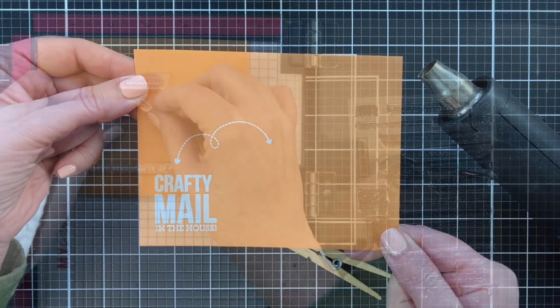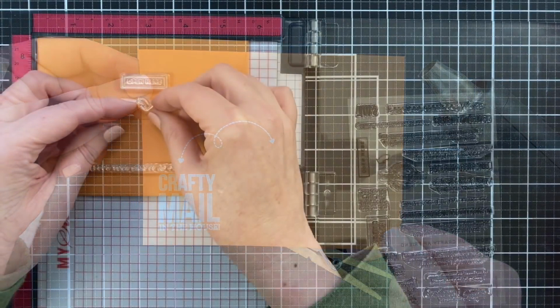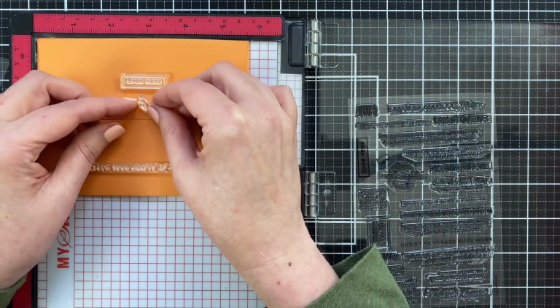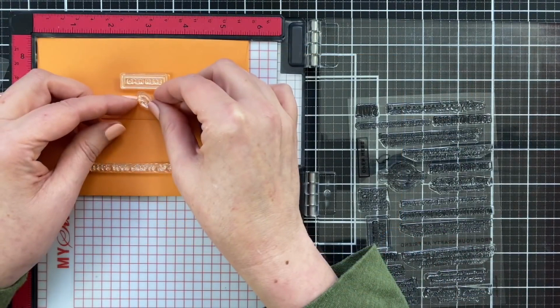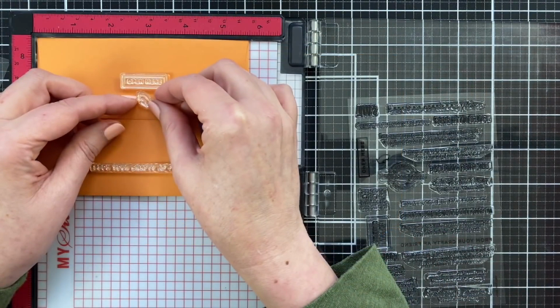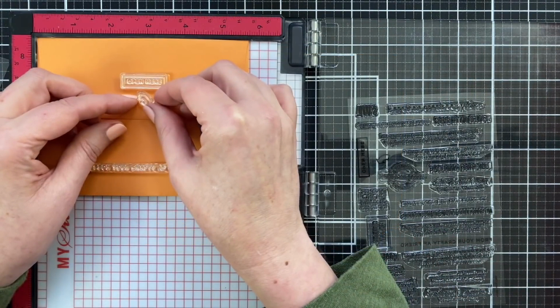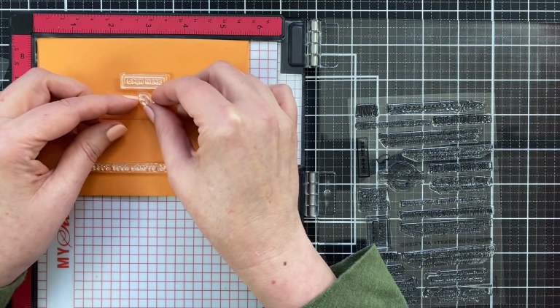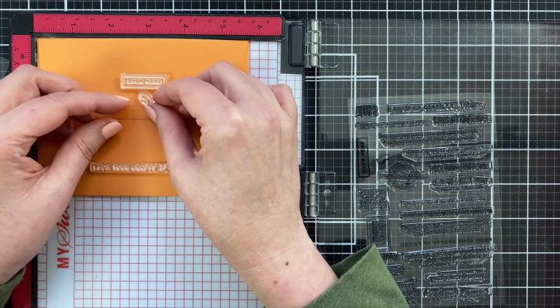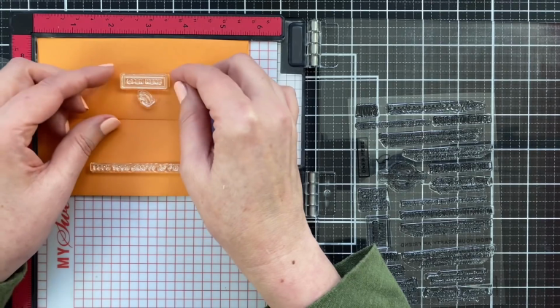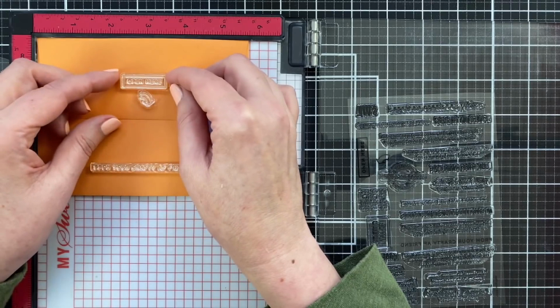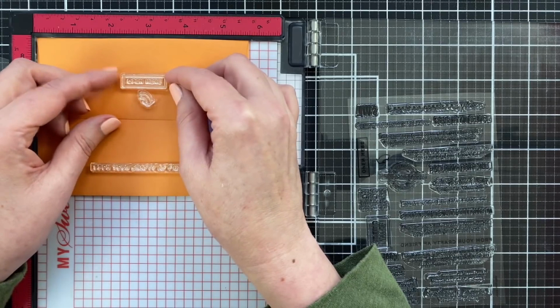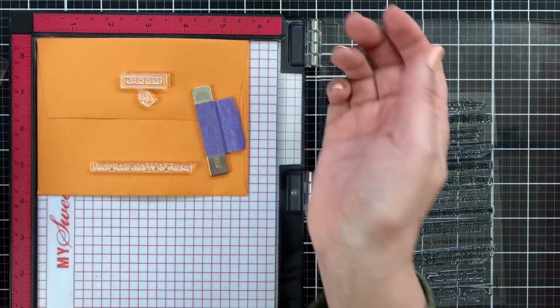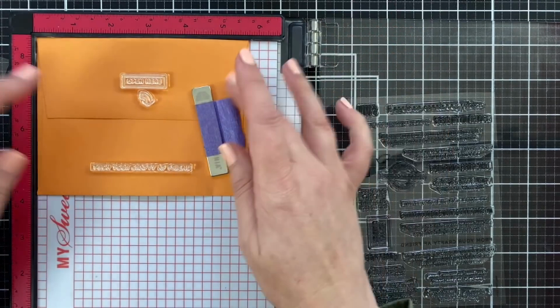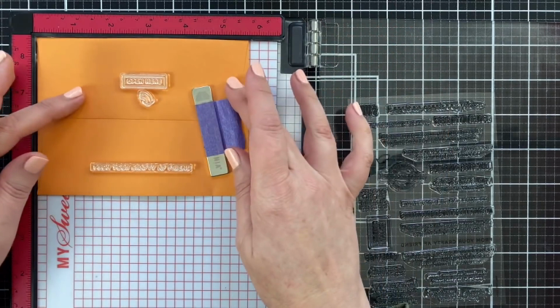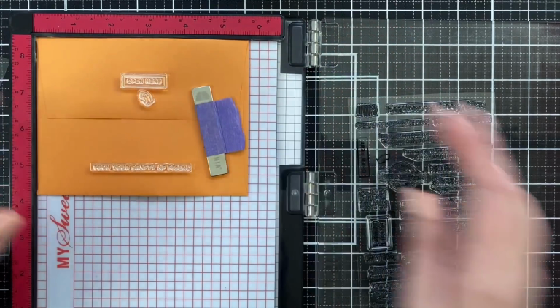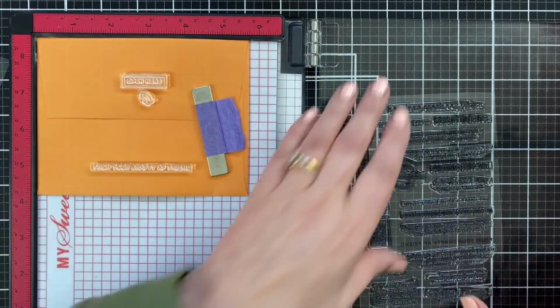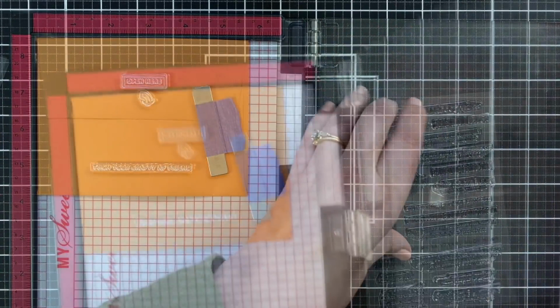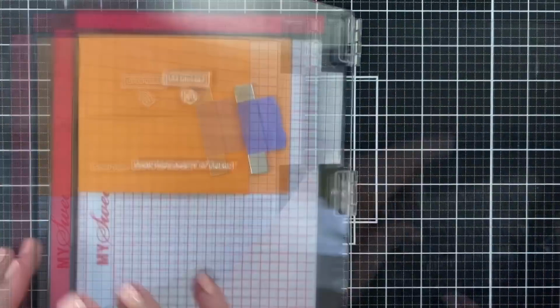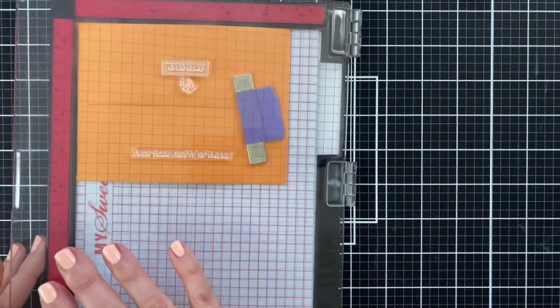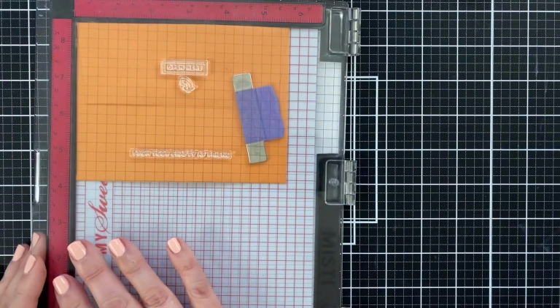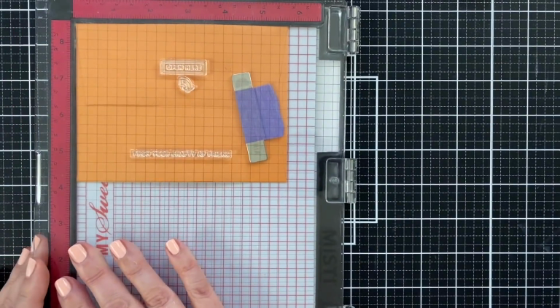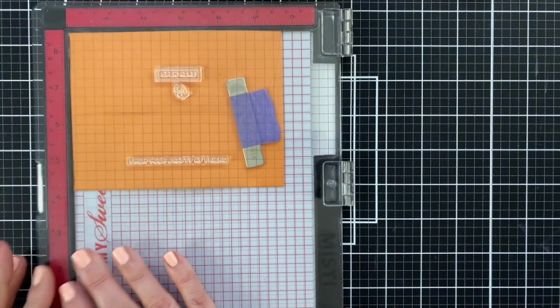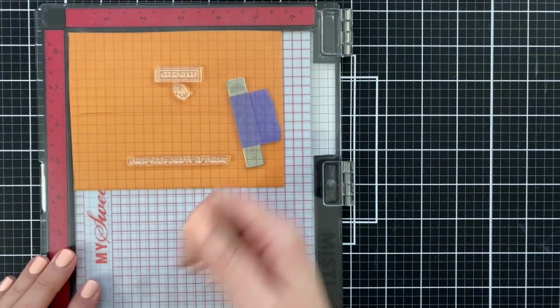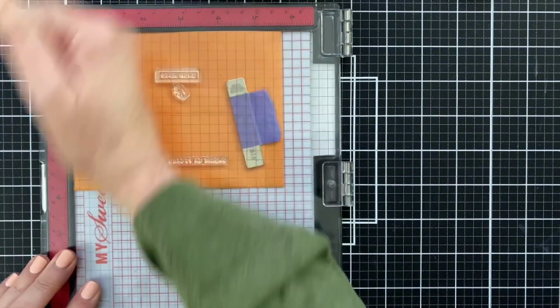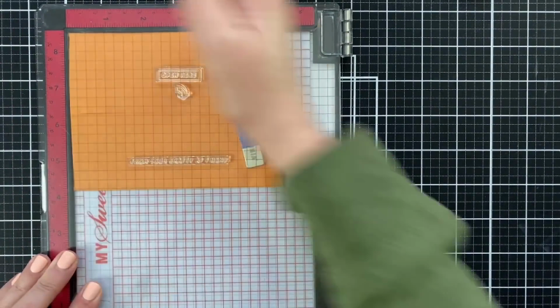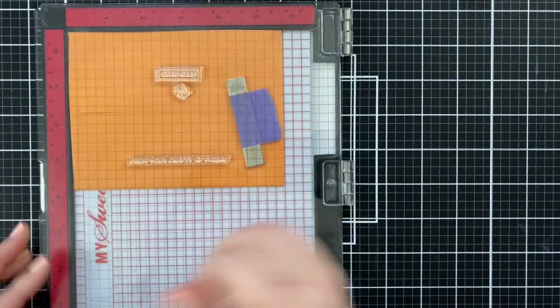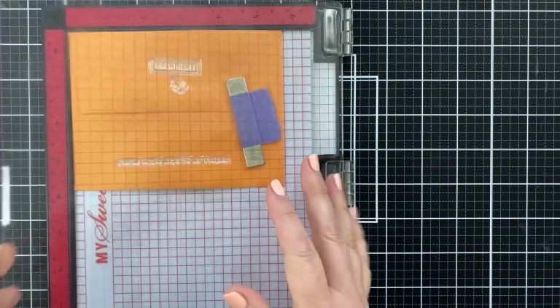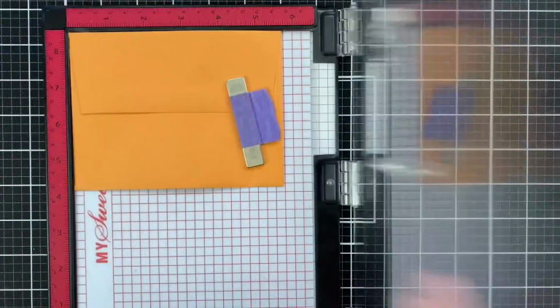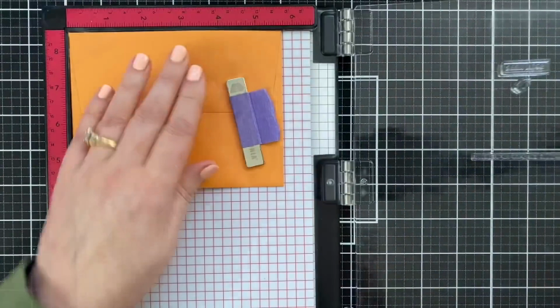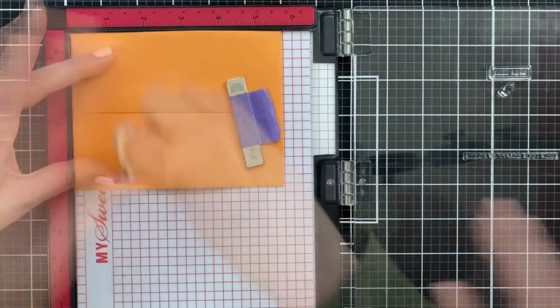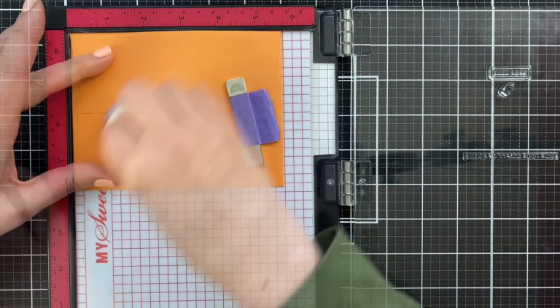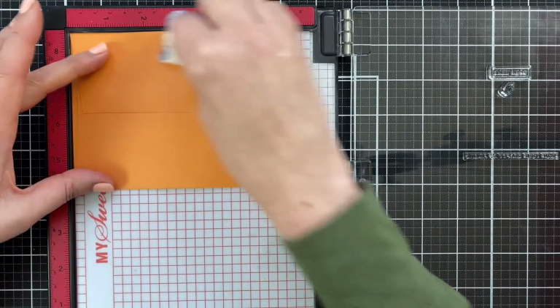Now we are going to flip it over and take some elements from Sassy Flaps, line them up on the back, and stamp them down. And at the bottom, I do have 'from your crafty AF friend.'